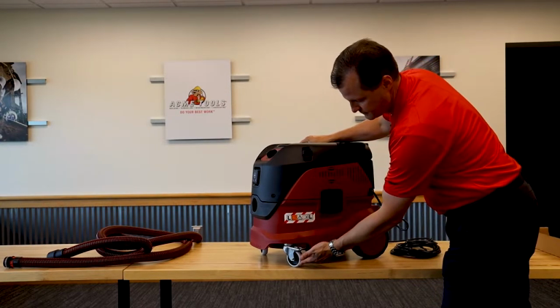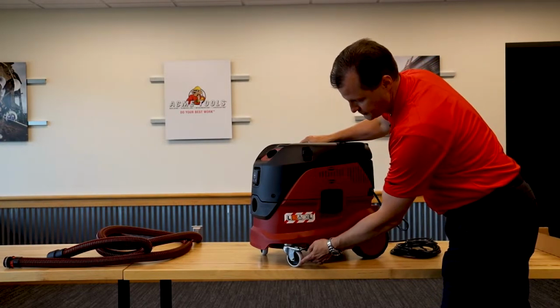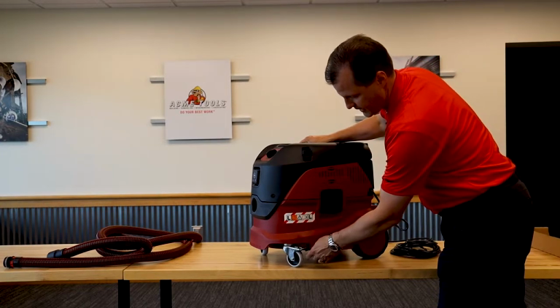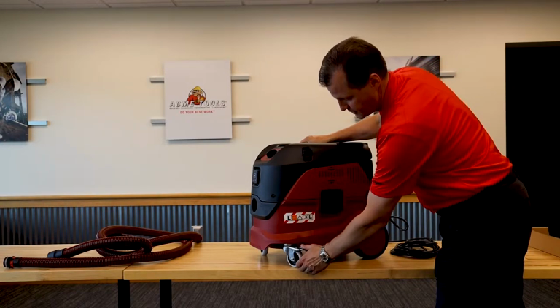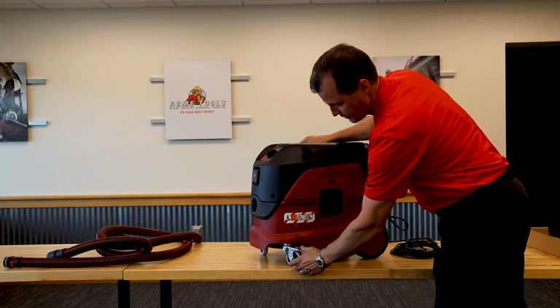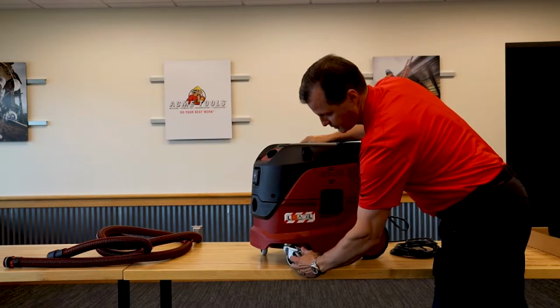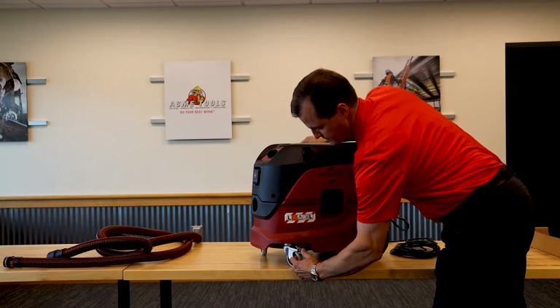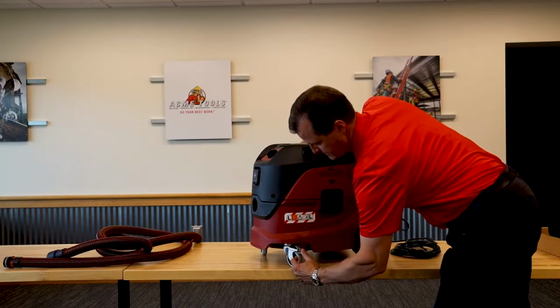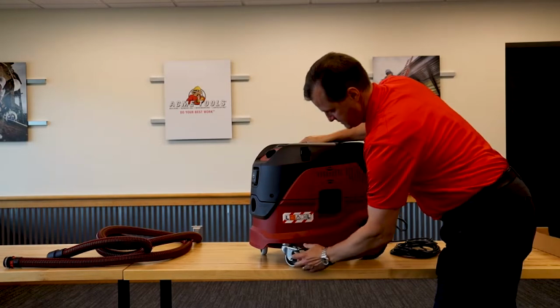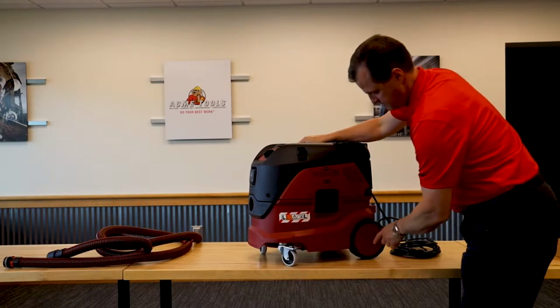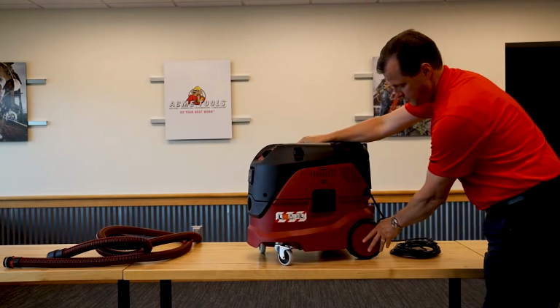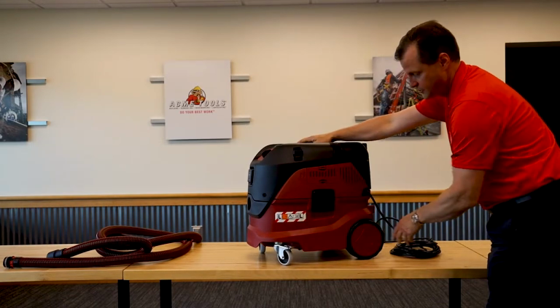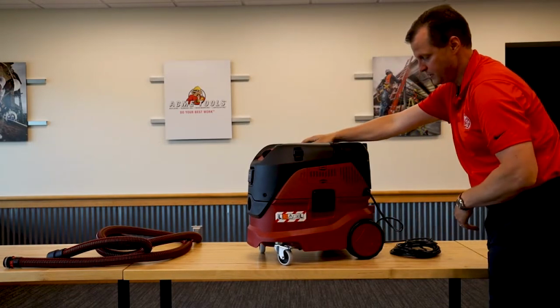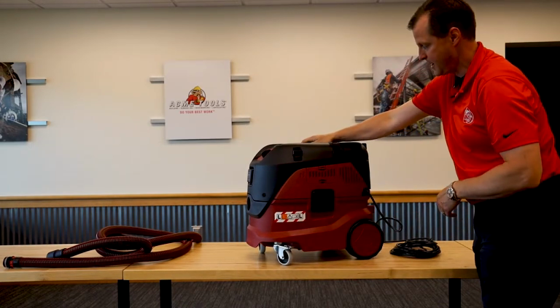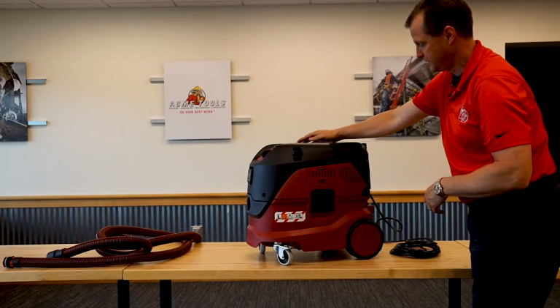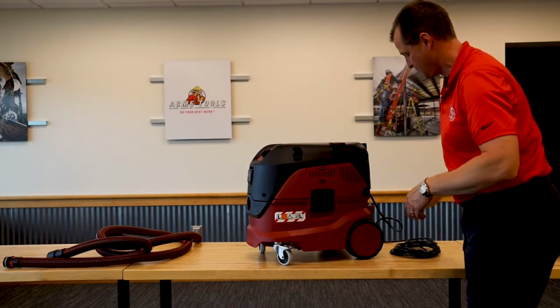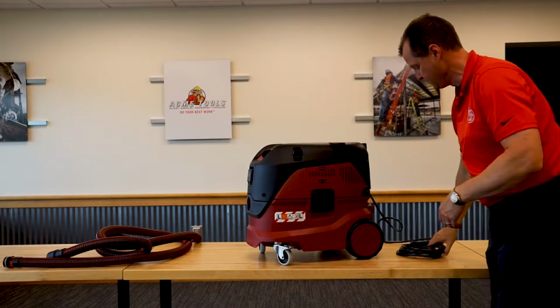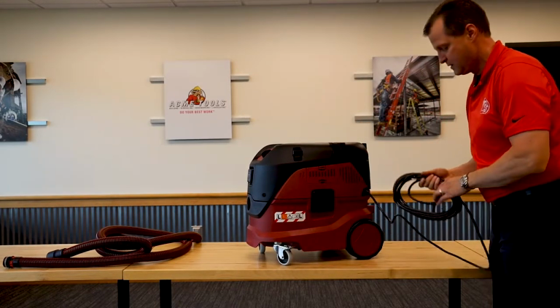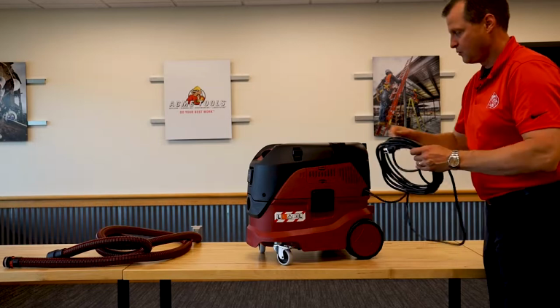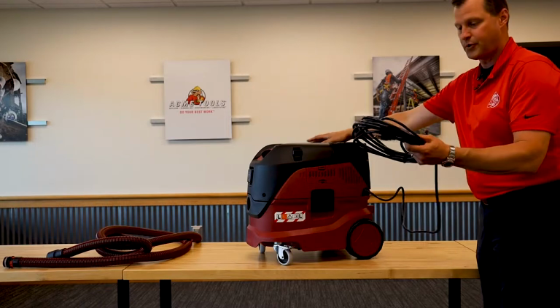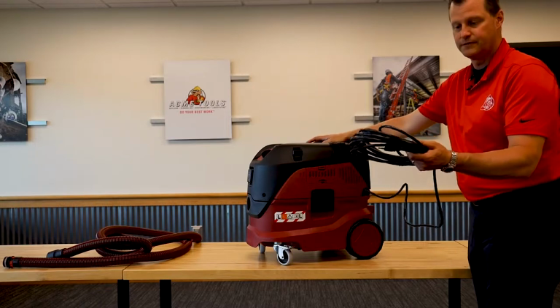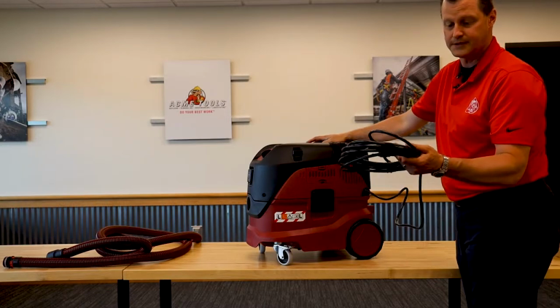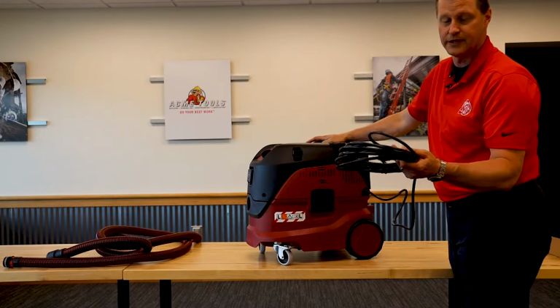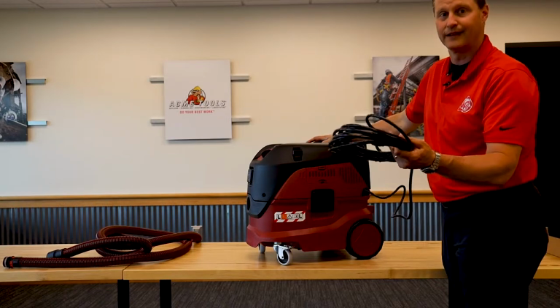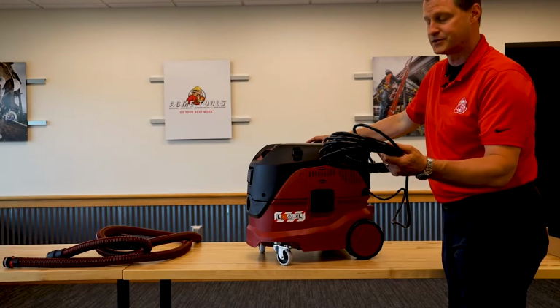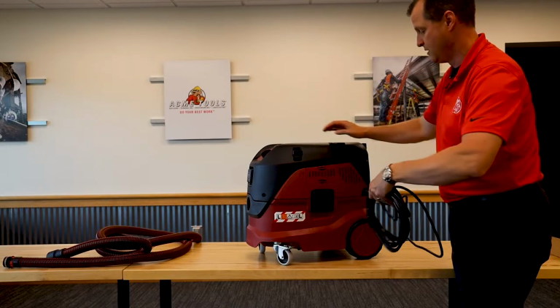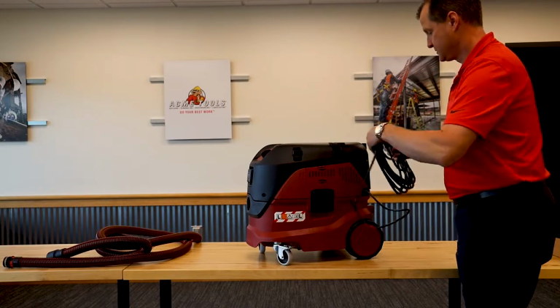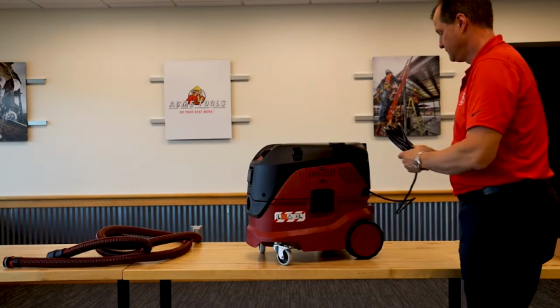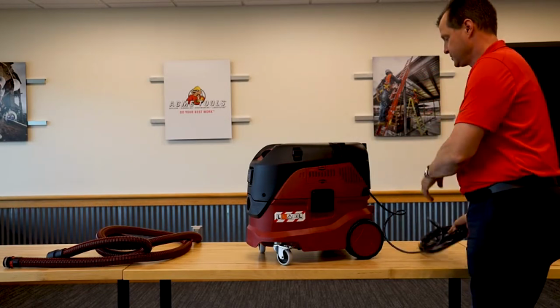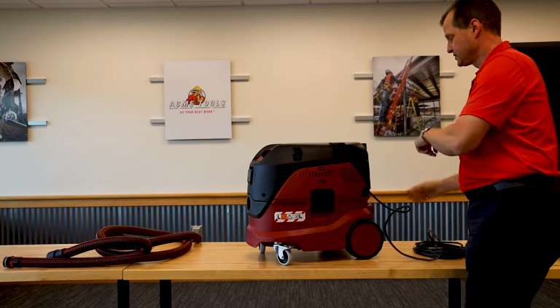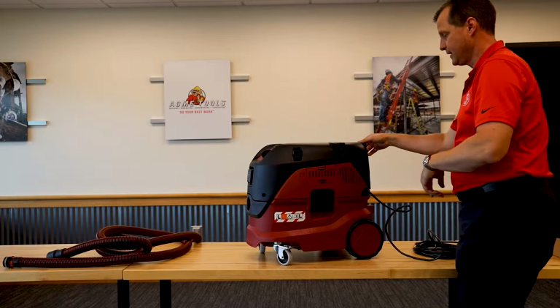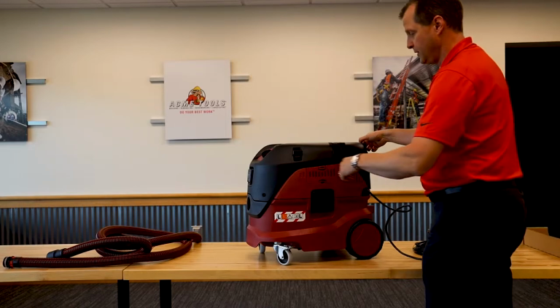Nice large front caster wheels that are lockable. Large wheels in the back so you can roll them around. Real impressive is actually the length of this cord. So we'll show you how to store that in a little bit.